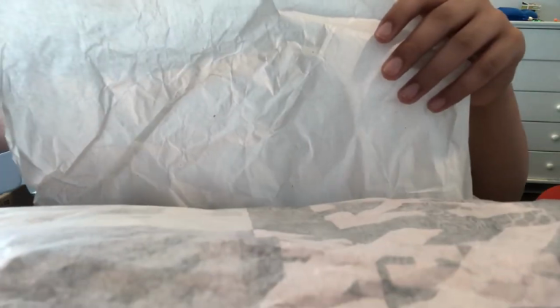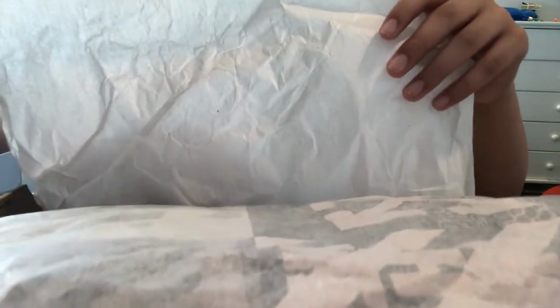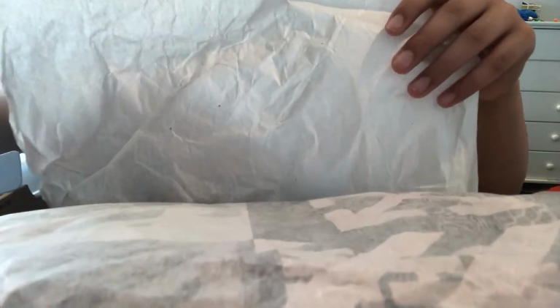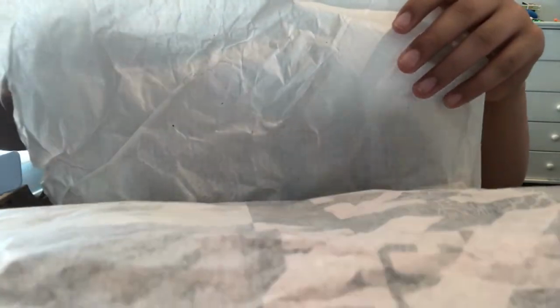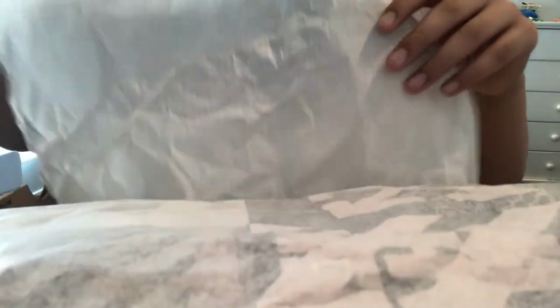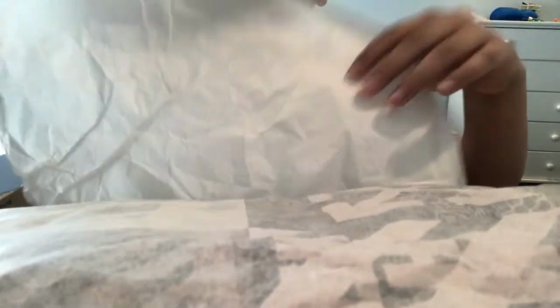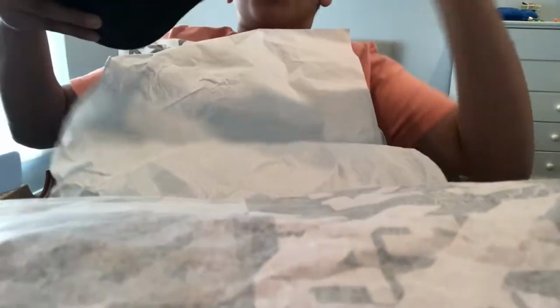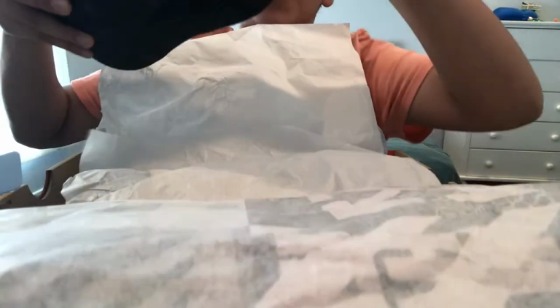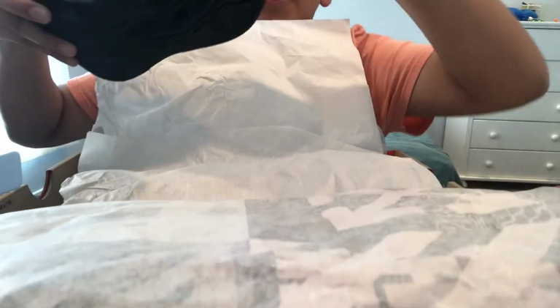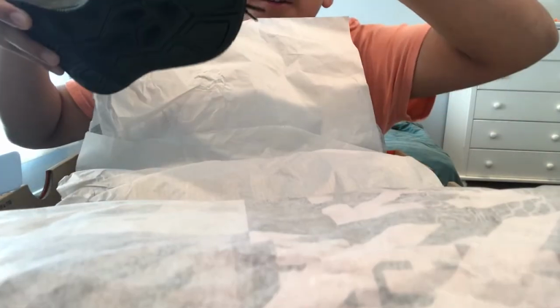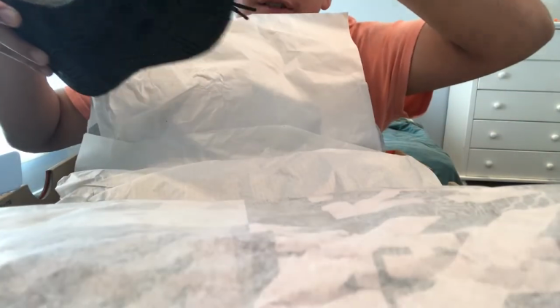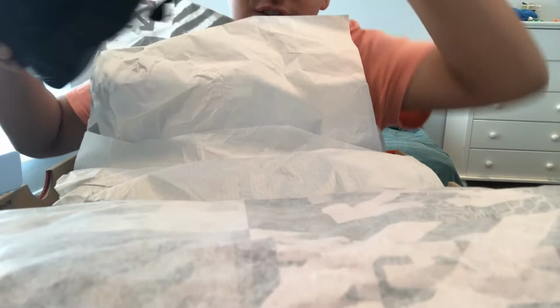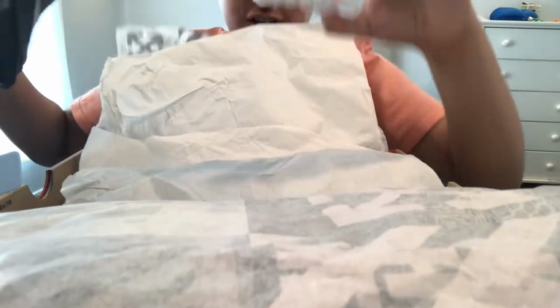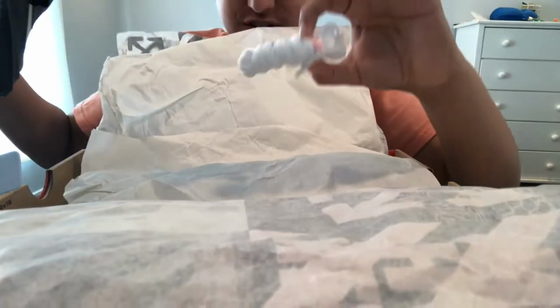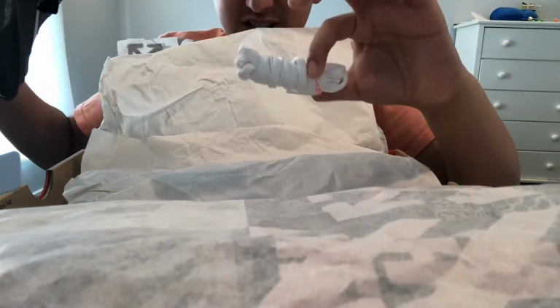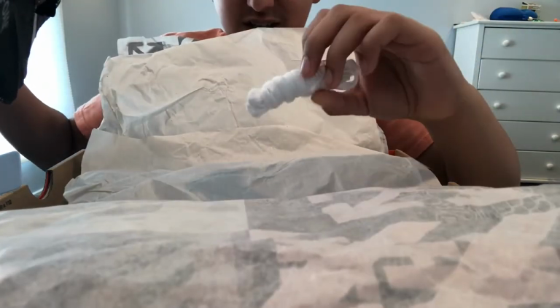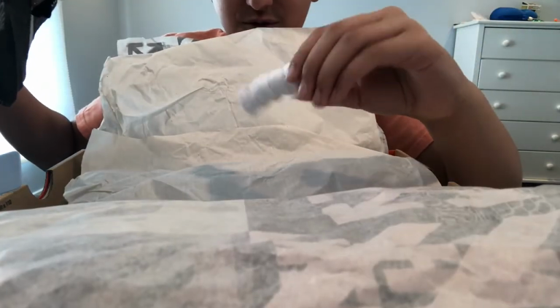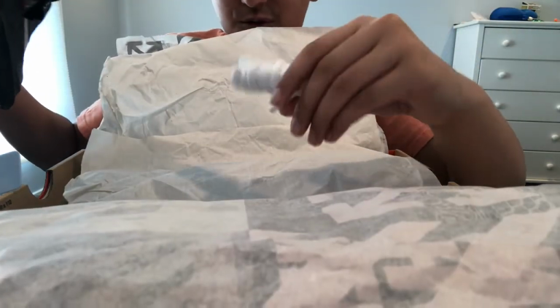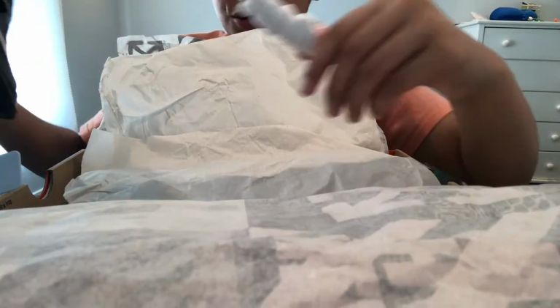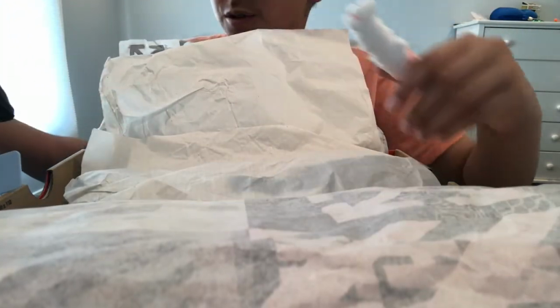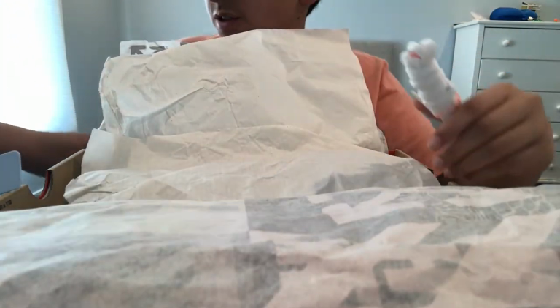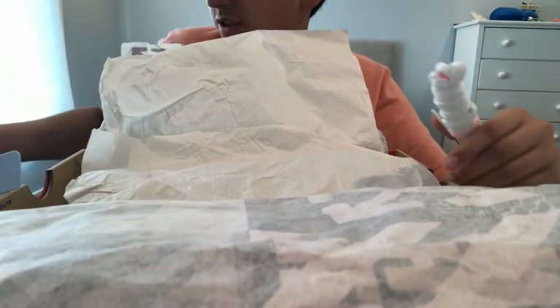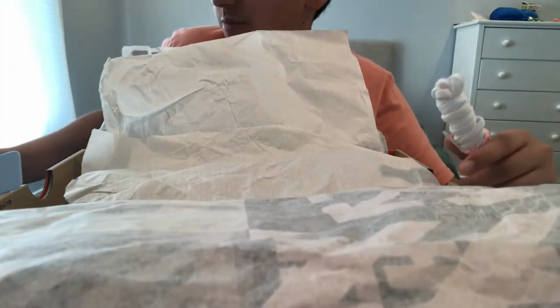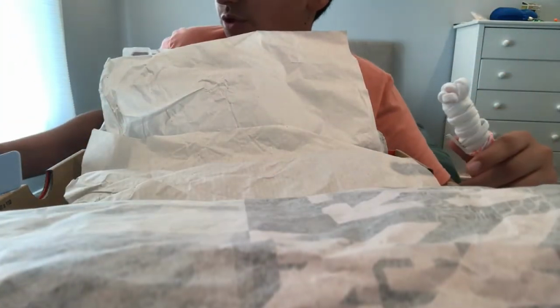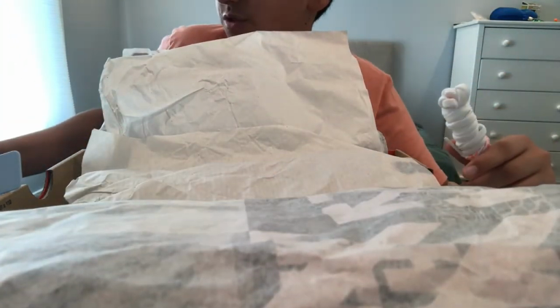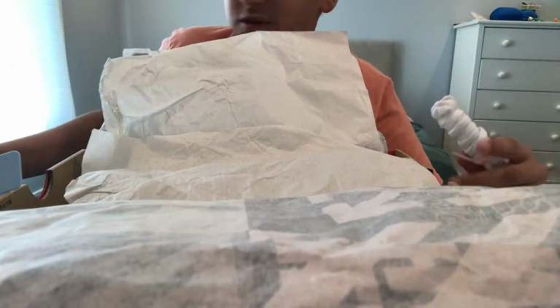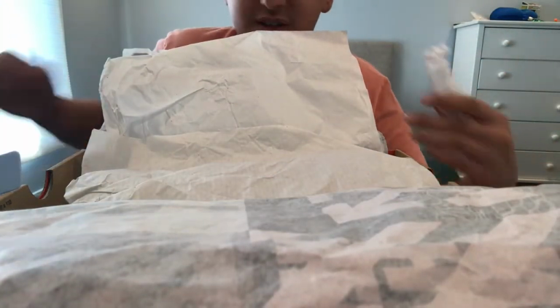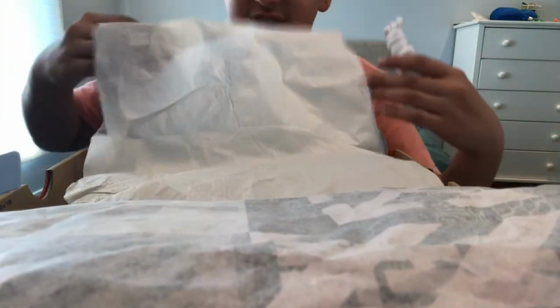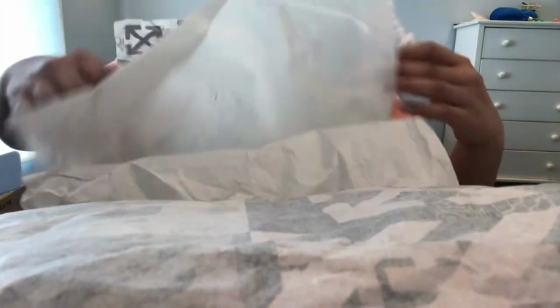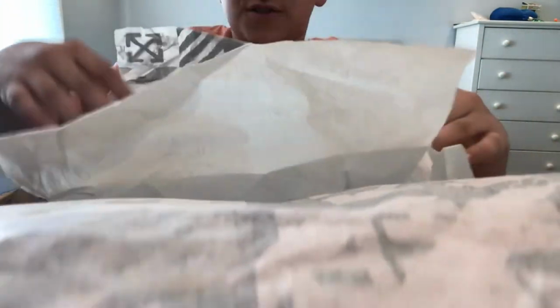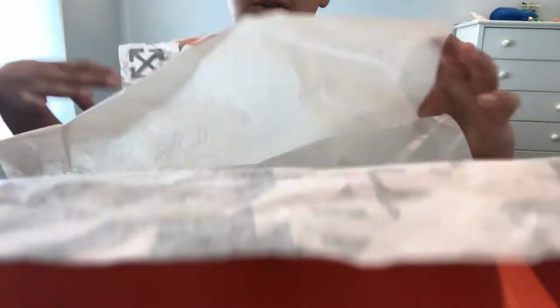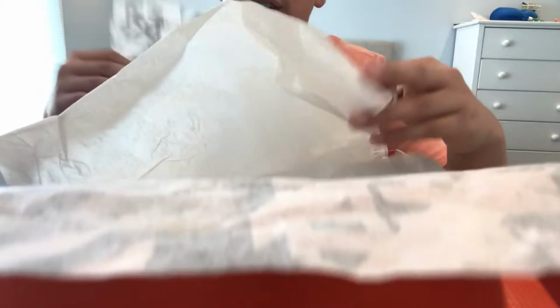Both shoes out now. There are extra laces that come with it — the orange ones. Oh my God, these are so nice.